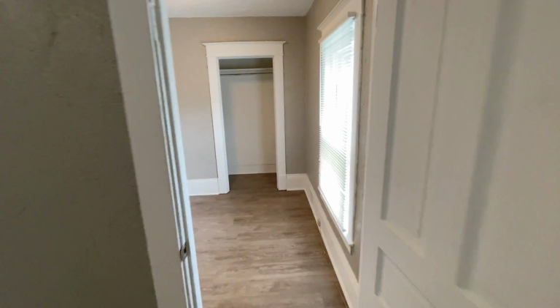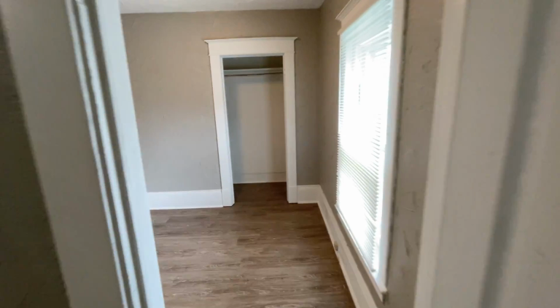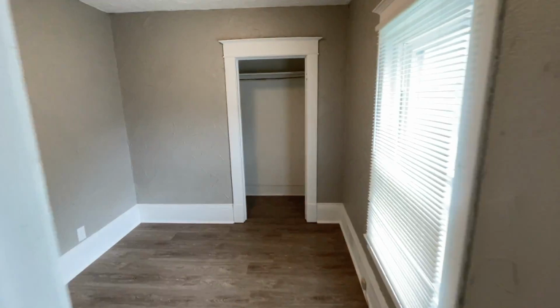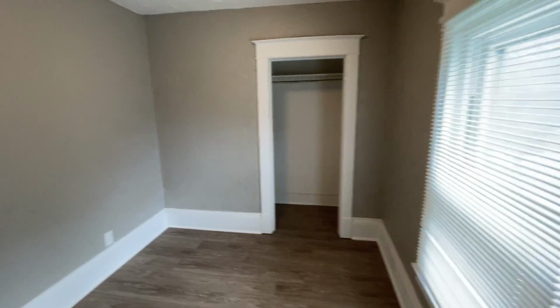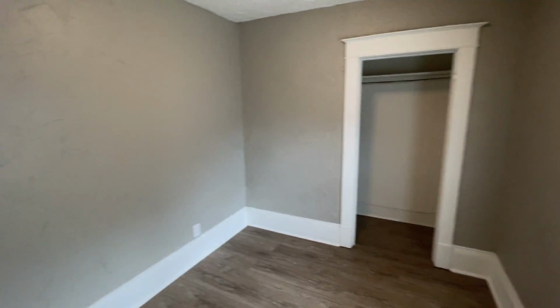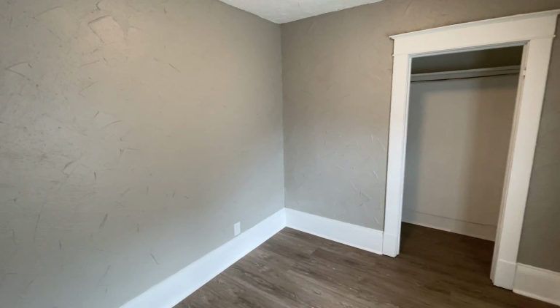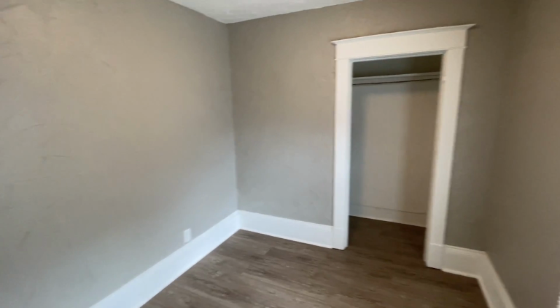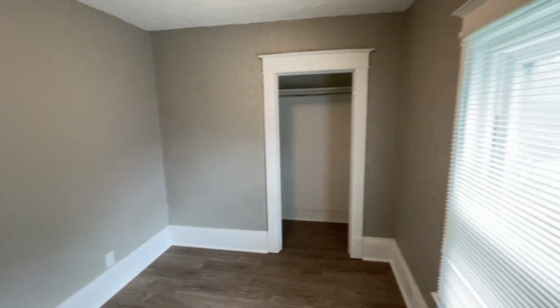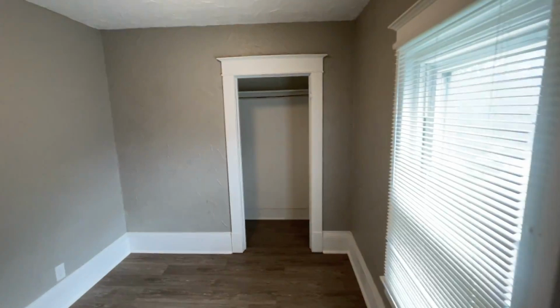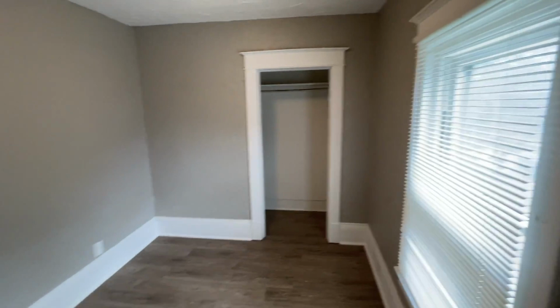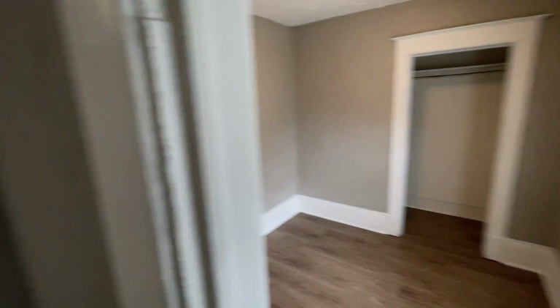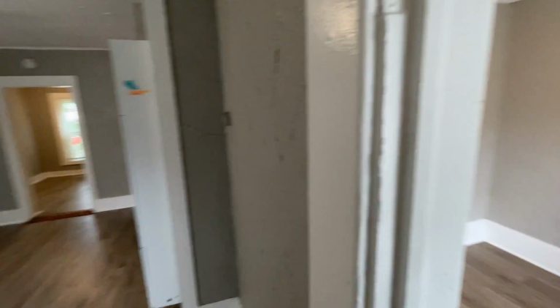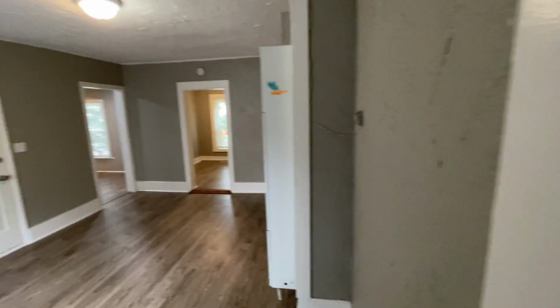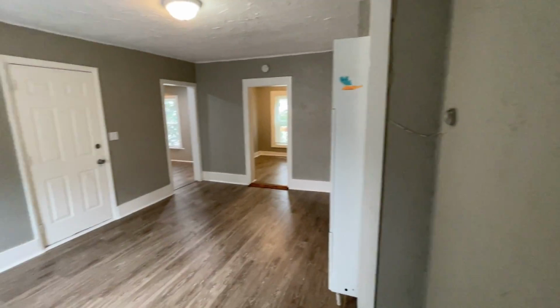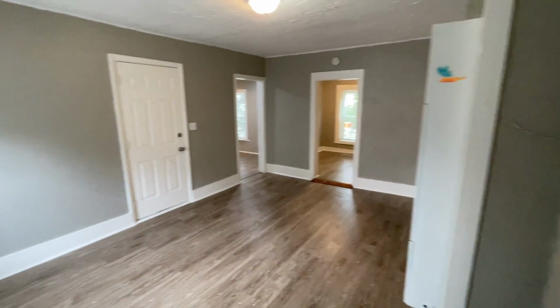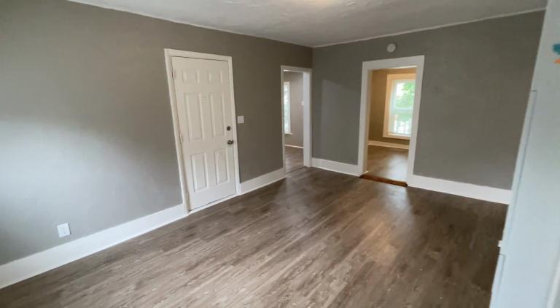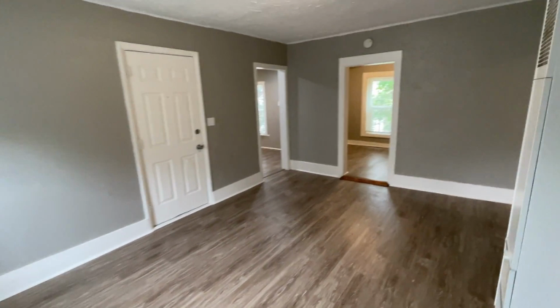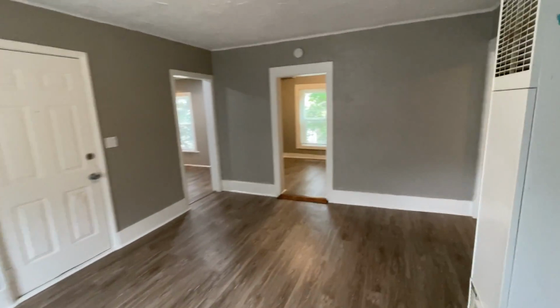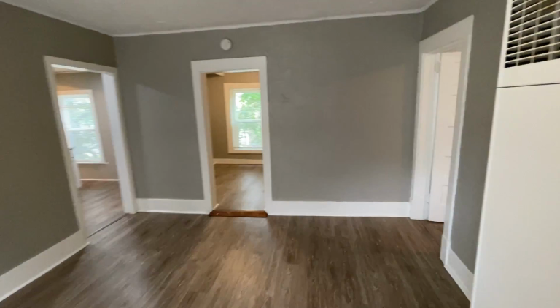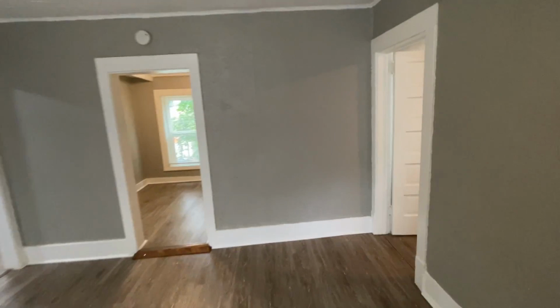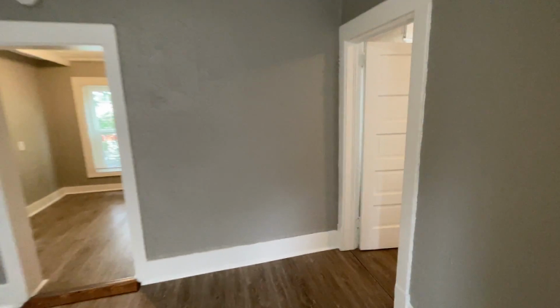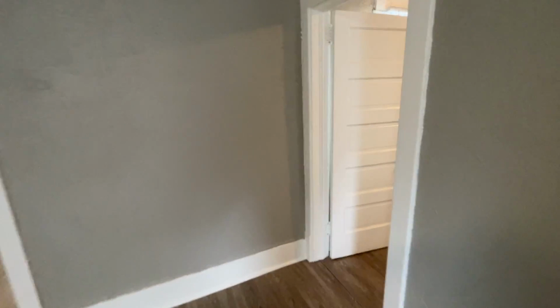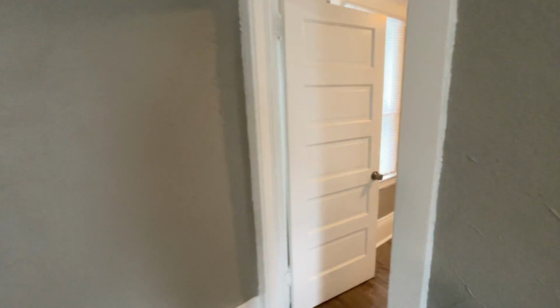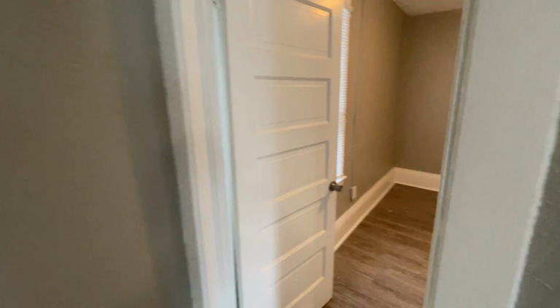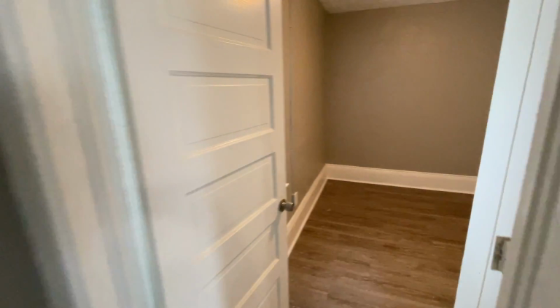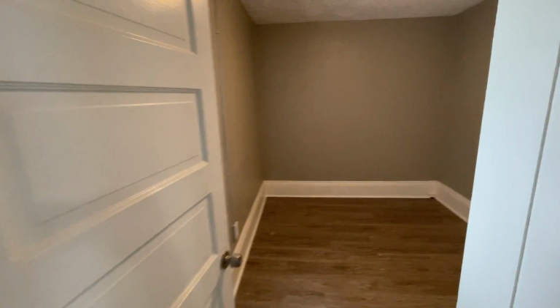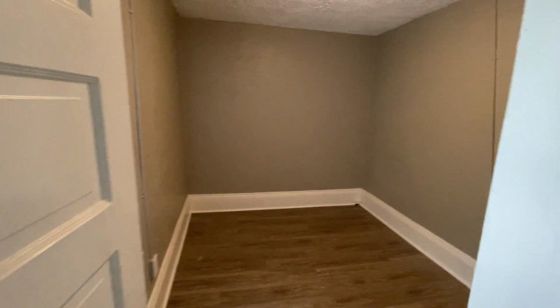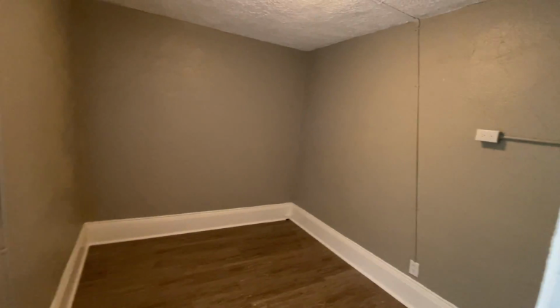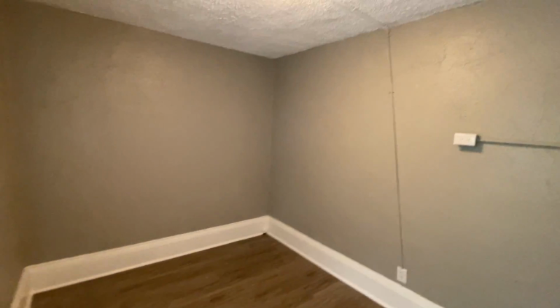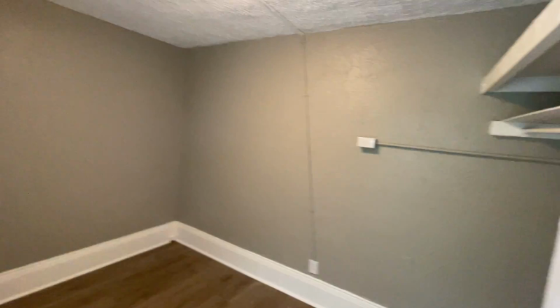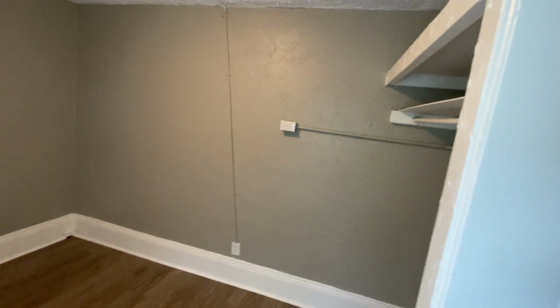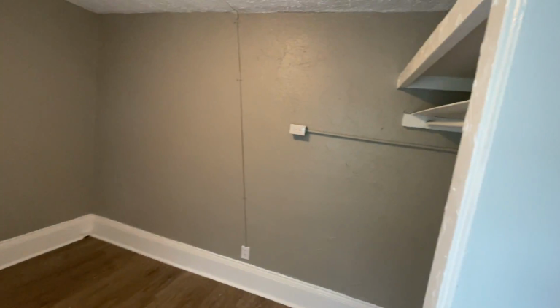We have bedroom number one with a large closet. Bedroom number two has a closet around to the right.